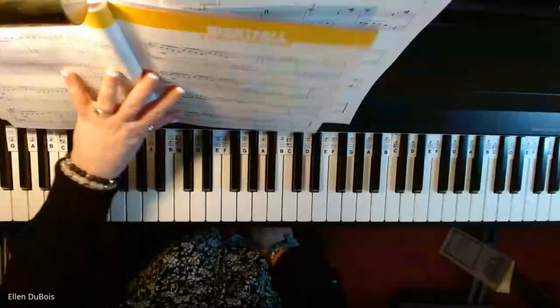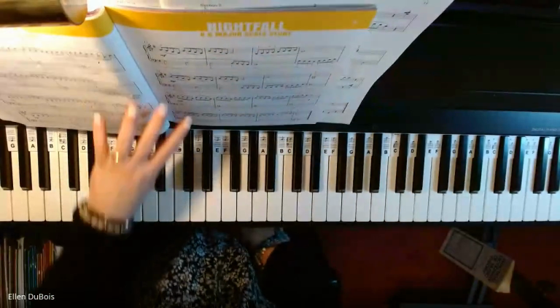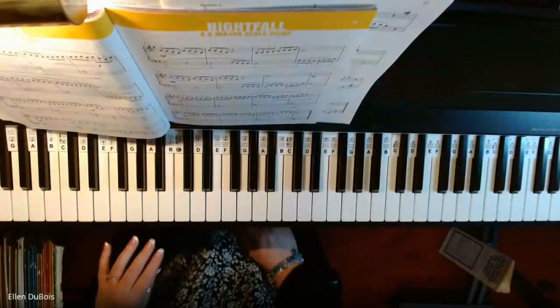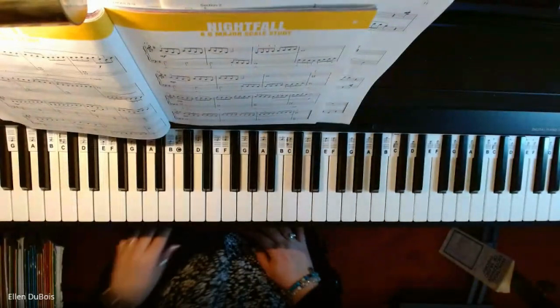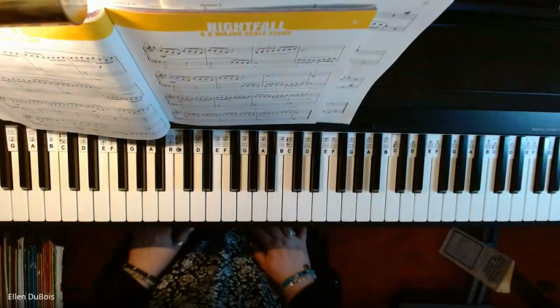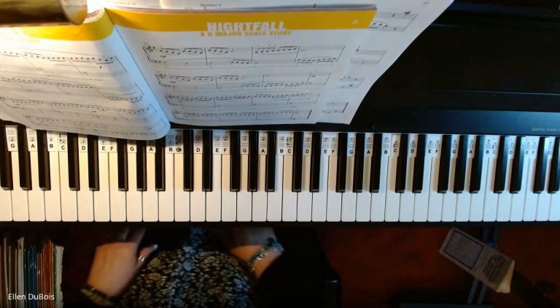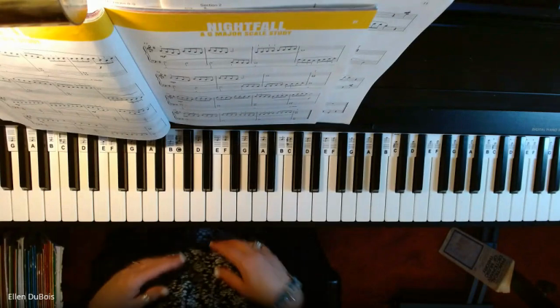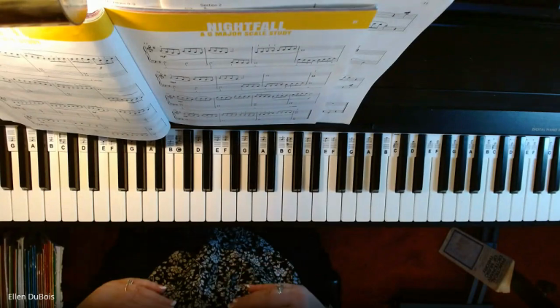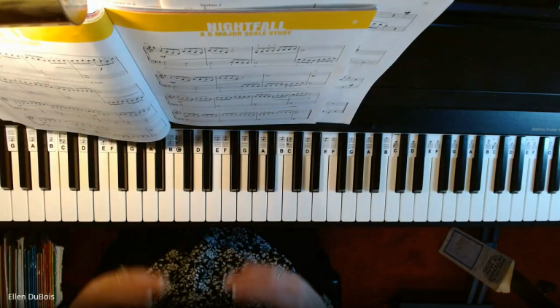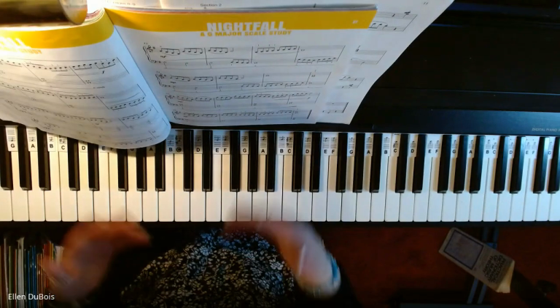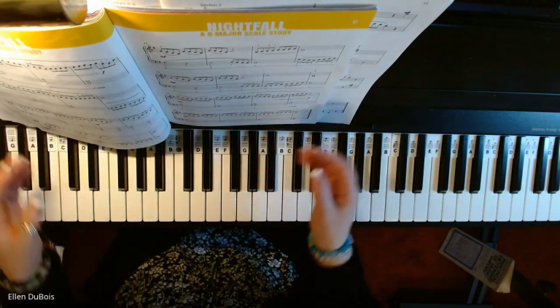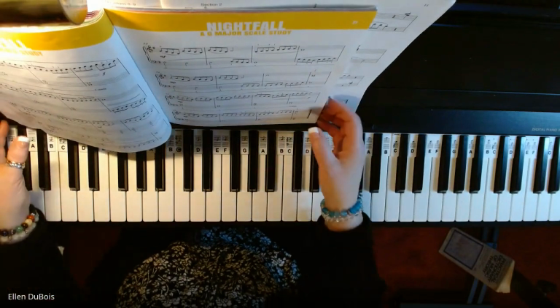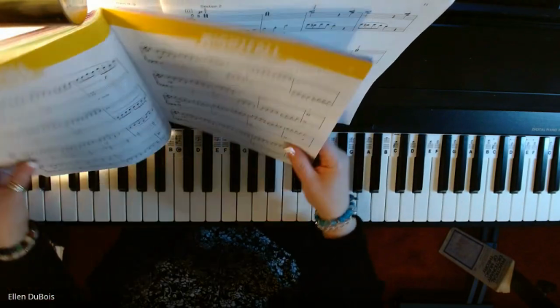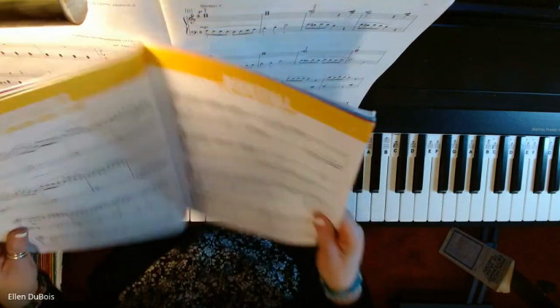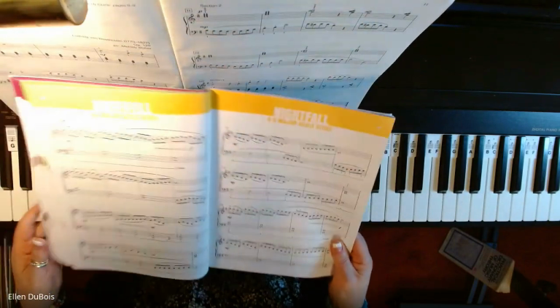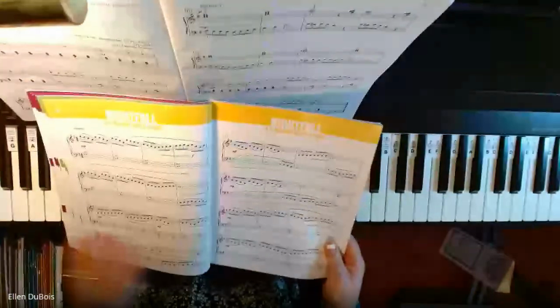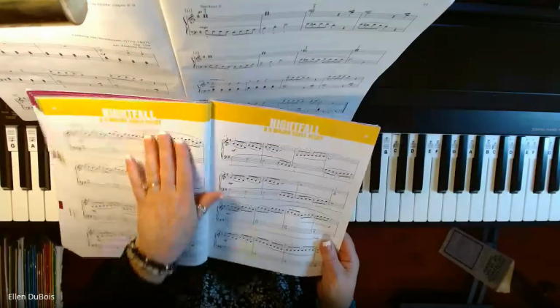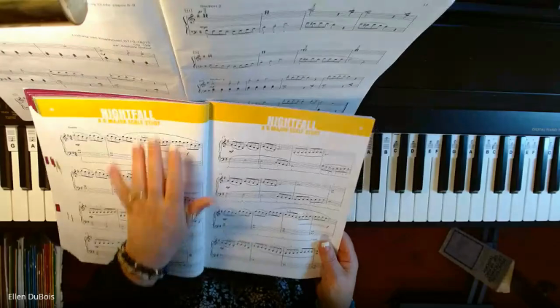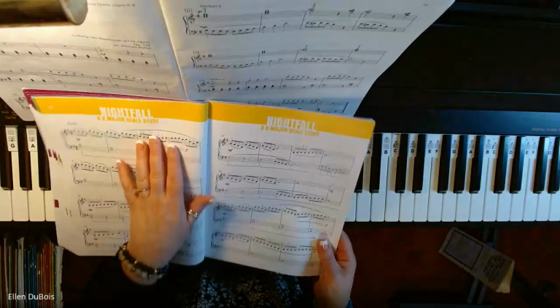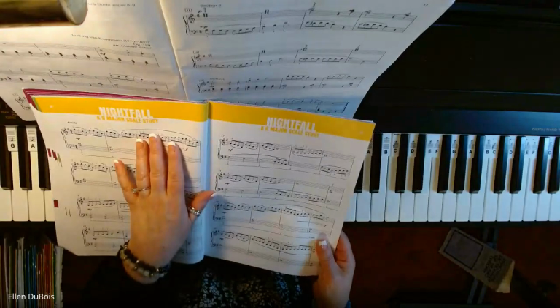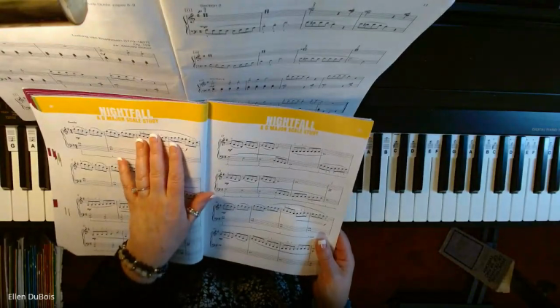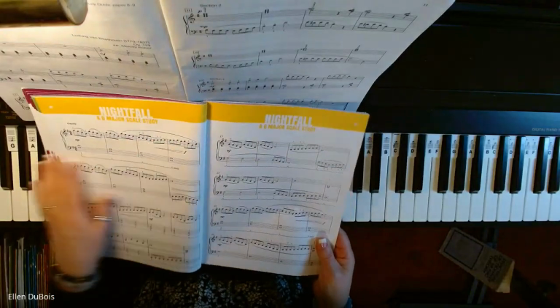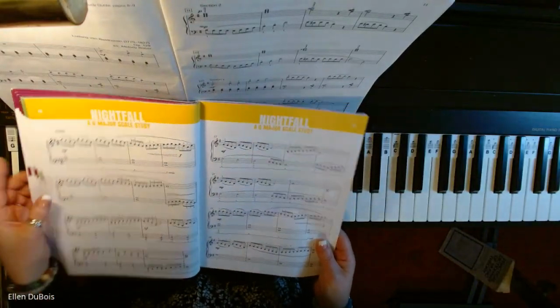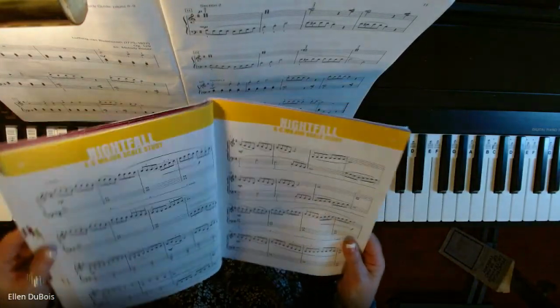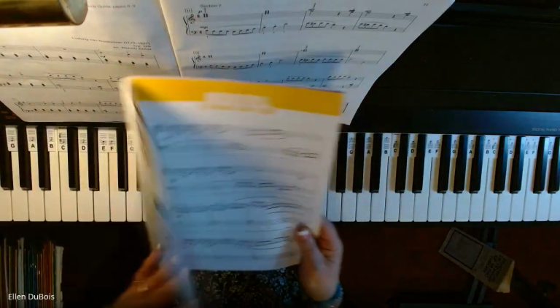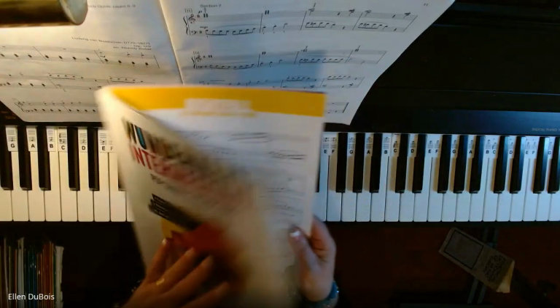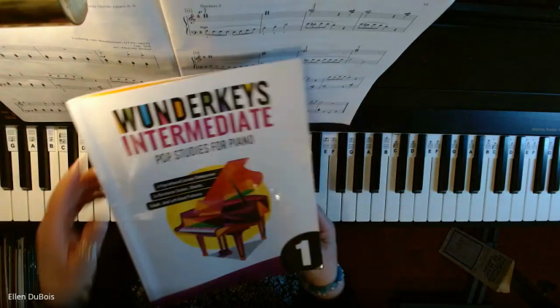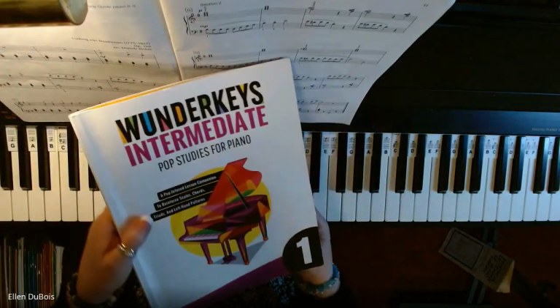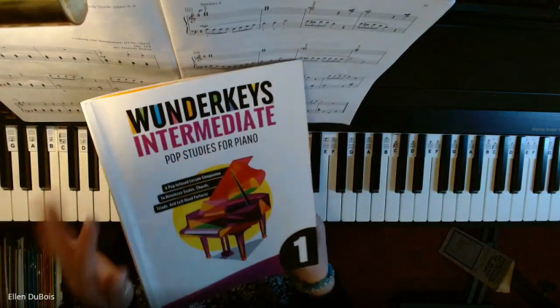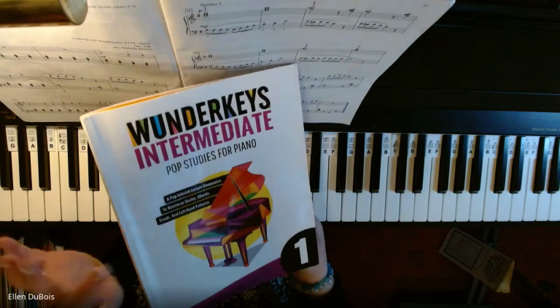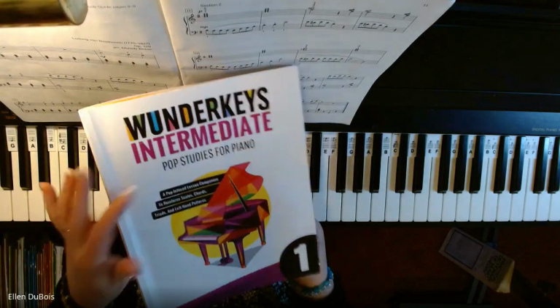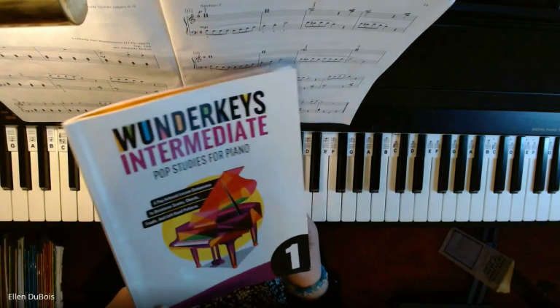Hi everyone. It's Ellen from Rhapsody, and this is actually a practice session for me. I'm going to be practicing Nightfall, which is from the Wonder Keys Intermediate Pop Studies book.